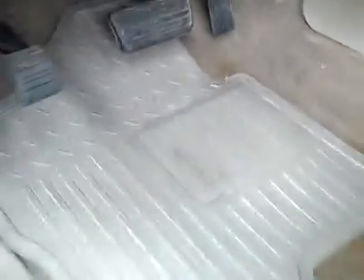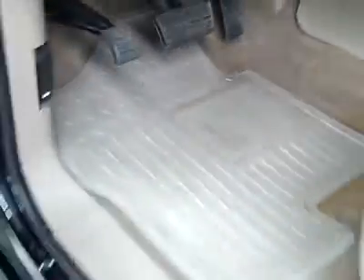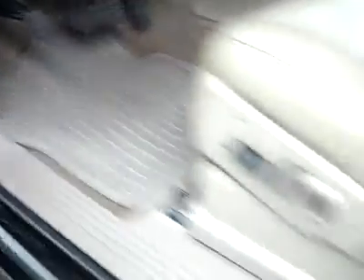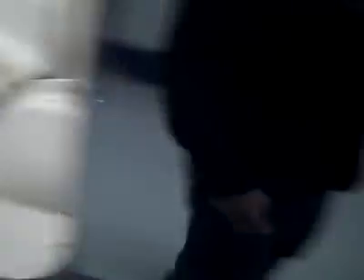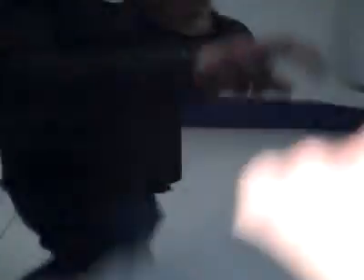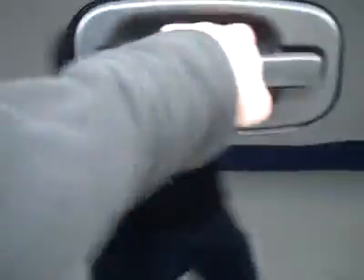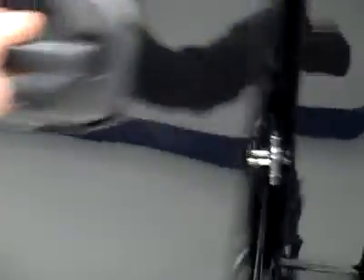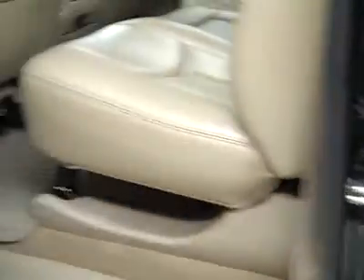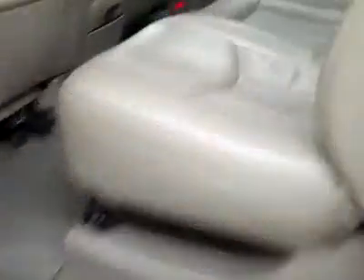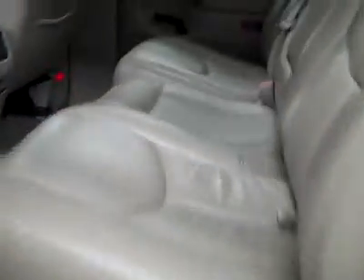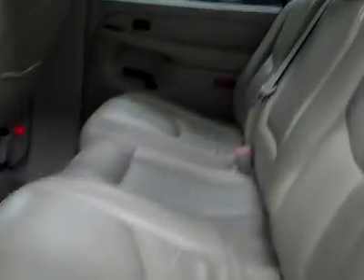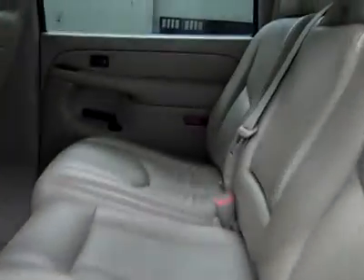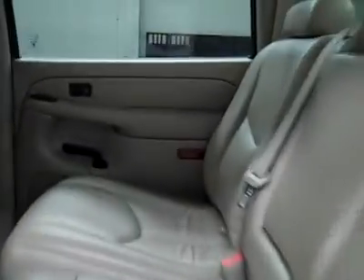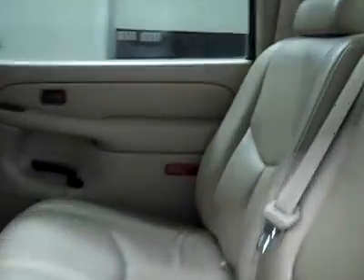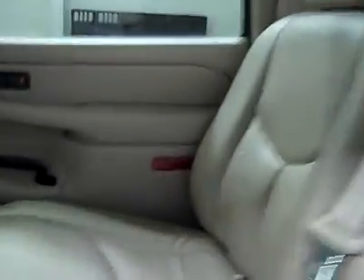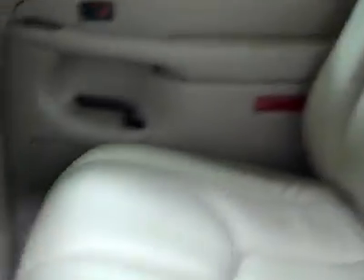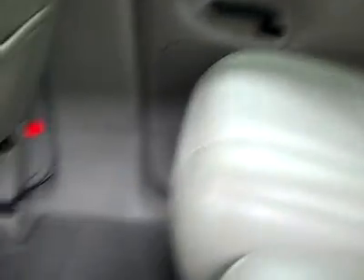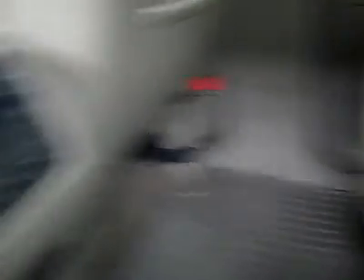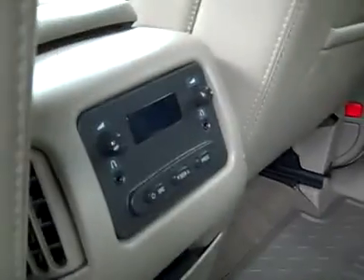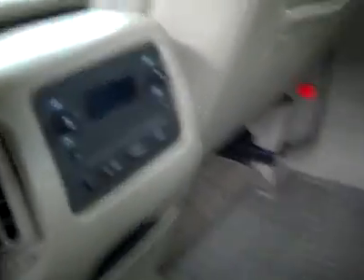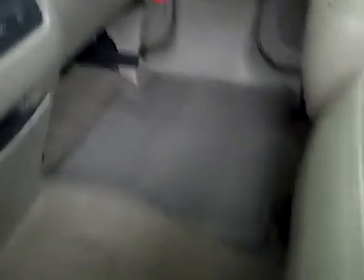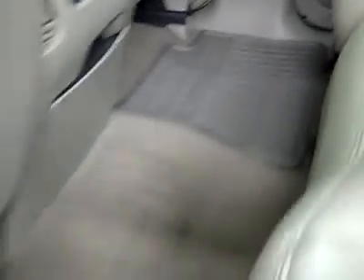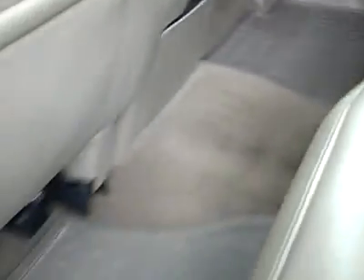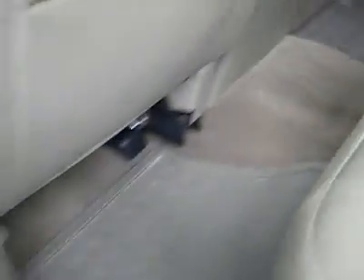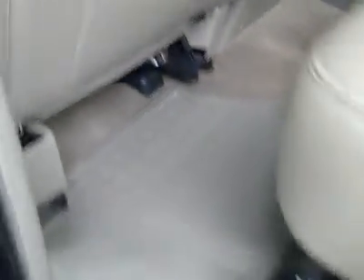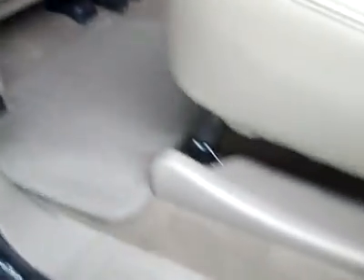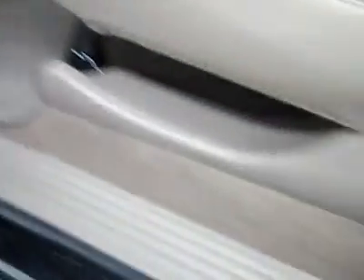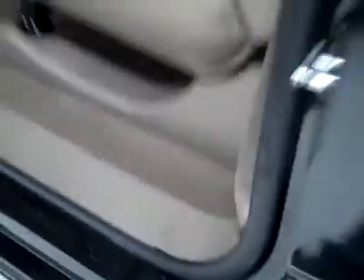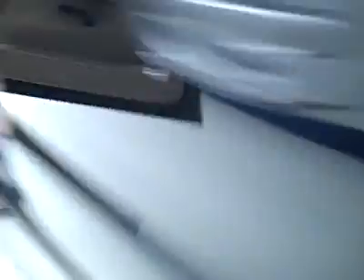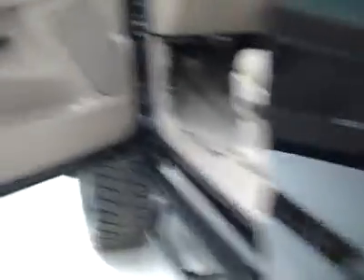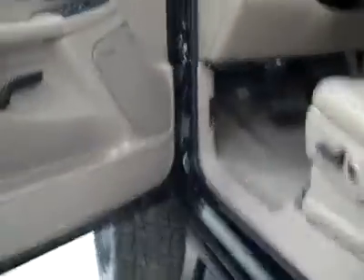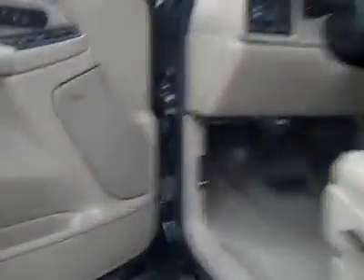Let's take a look in the back. It looks like the same thing back here — very clean, no damage, rear audio controls, and the floors are great too, nice and clean. It even smells clean.